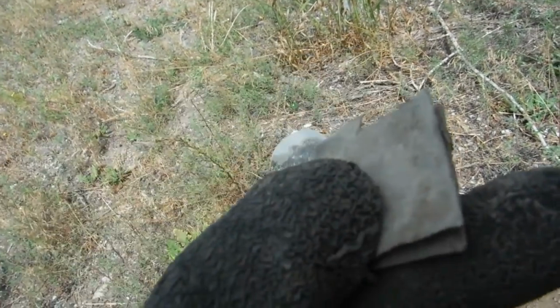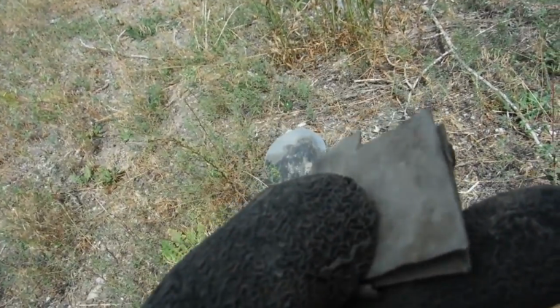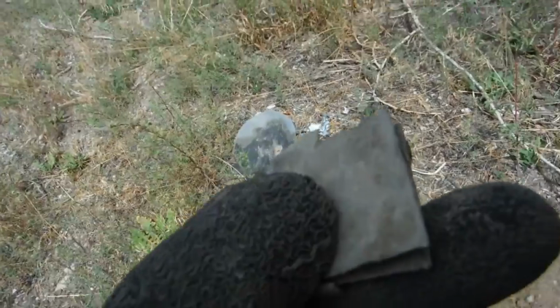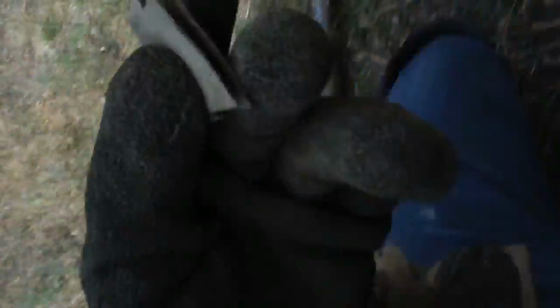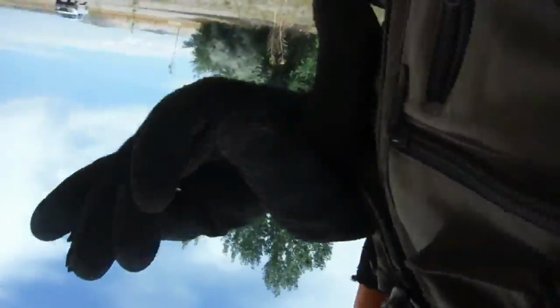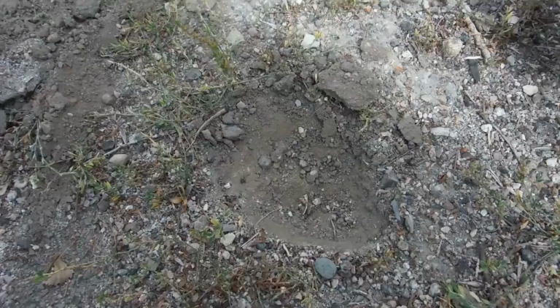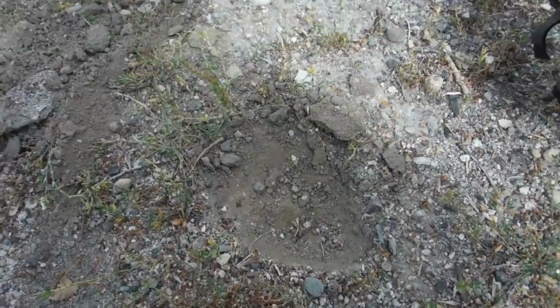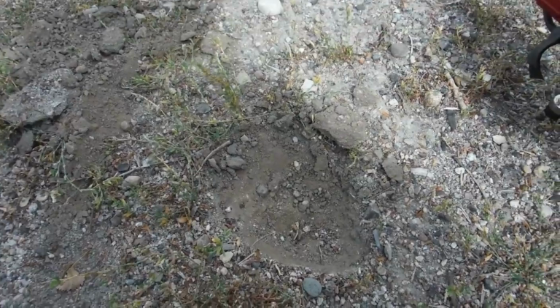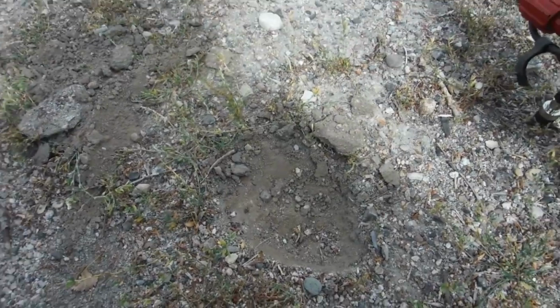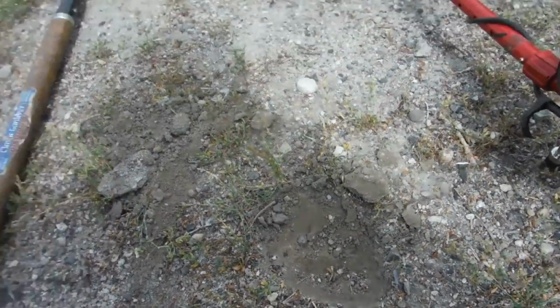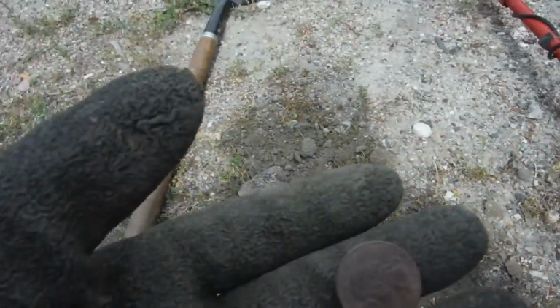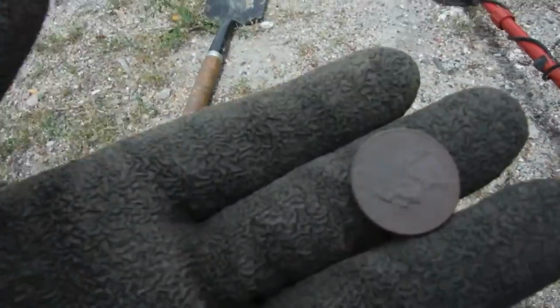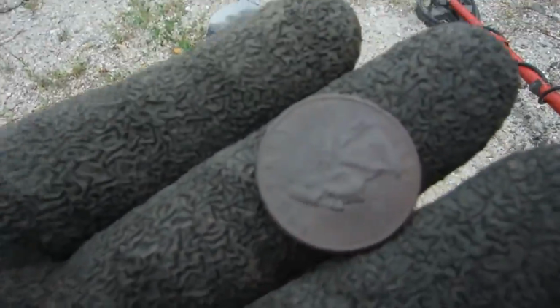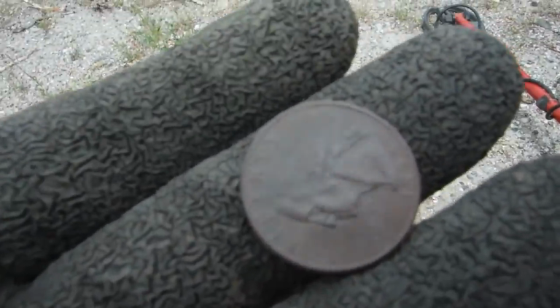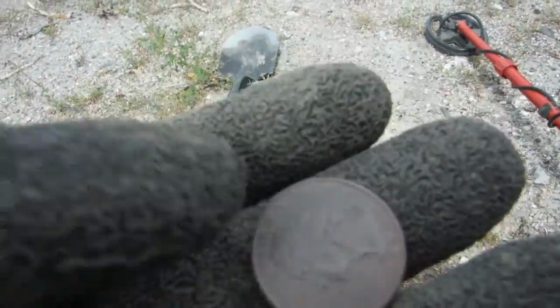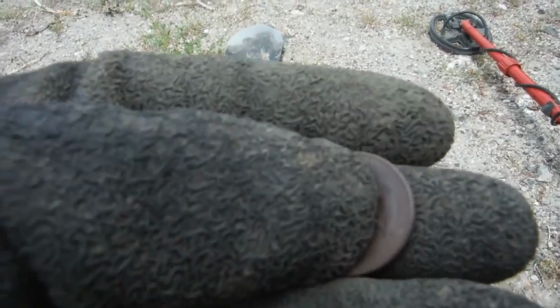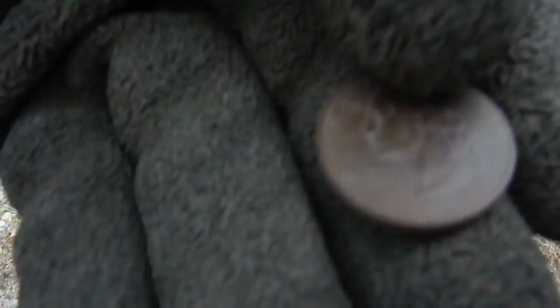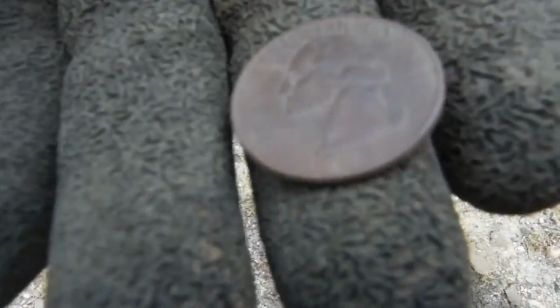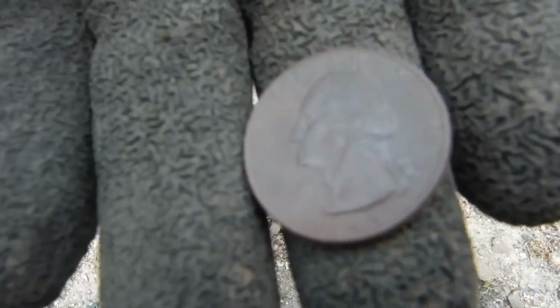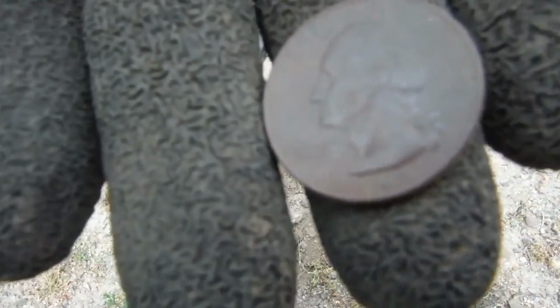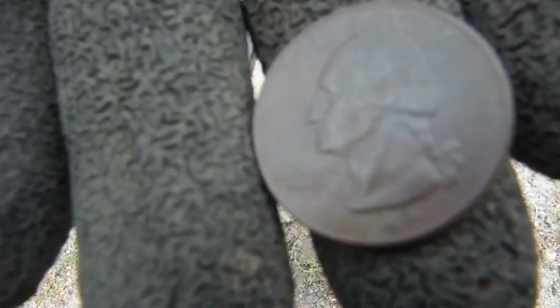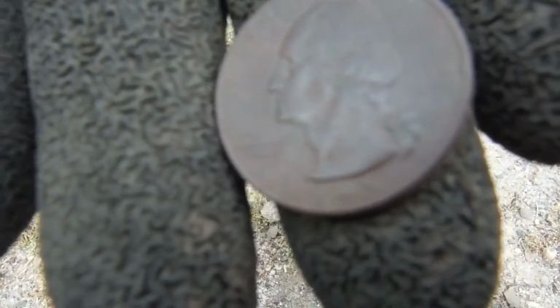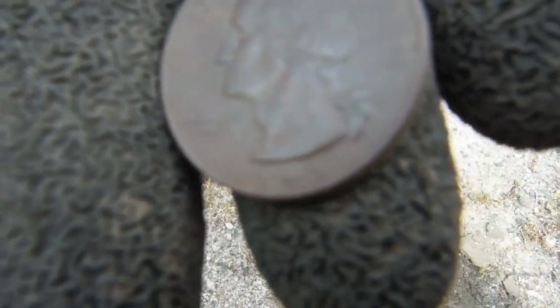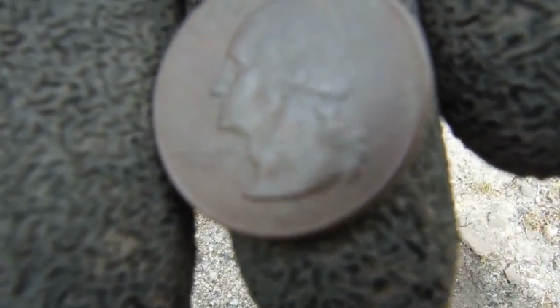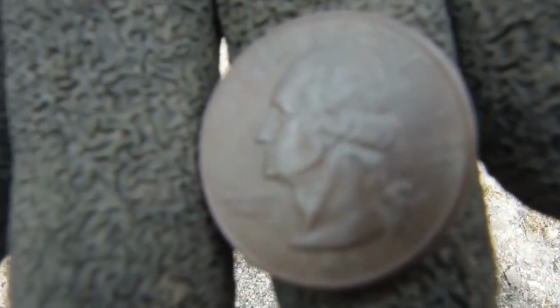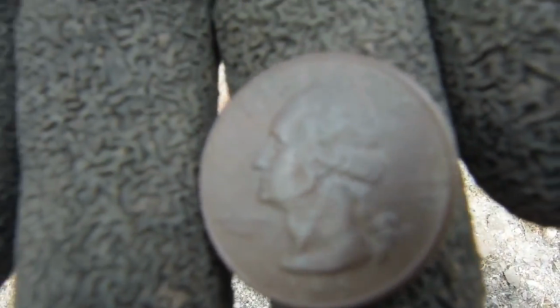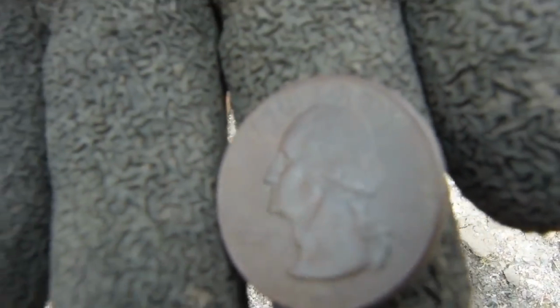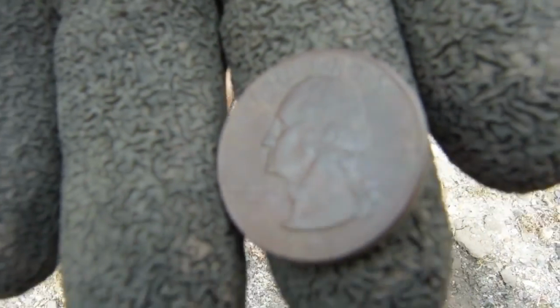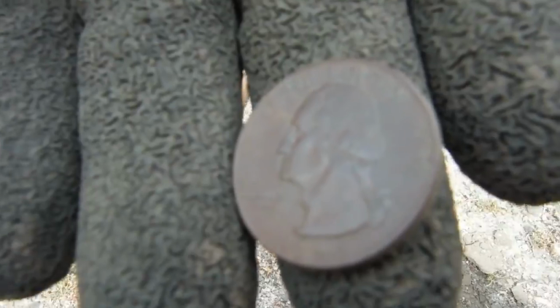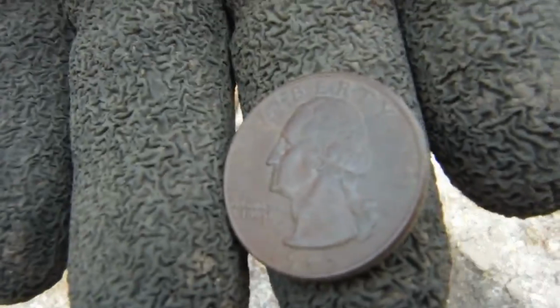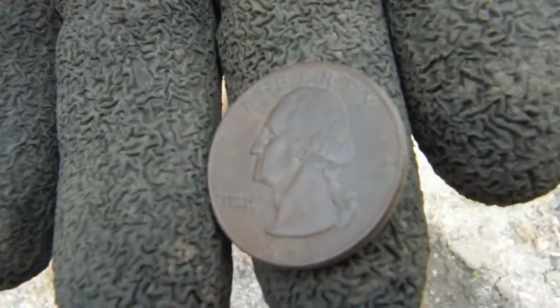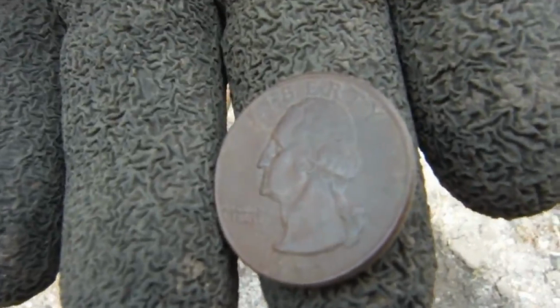Two inches down and a 1995 quarter. Woohoo, I'm hitting the mud! Alright, on to the next.